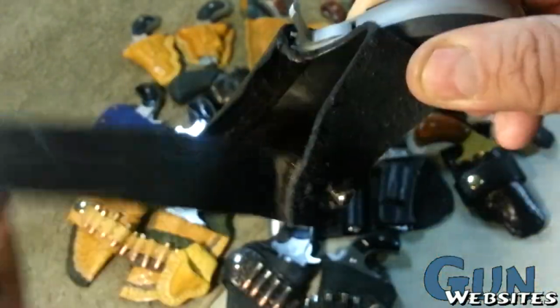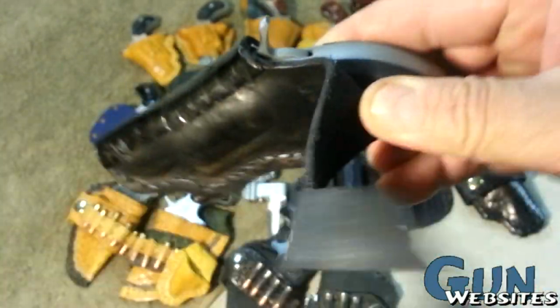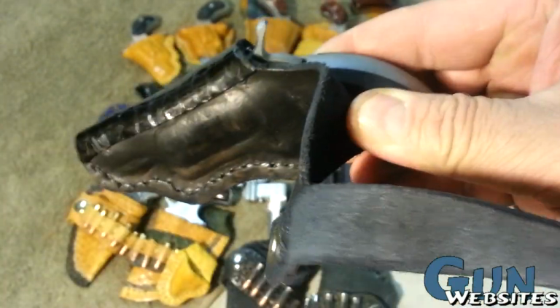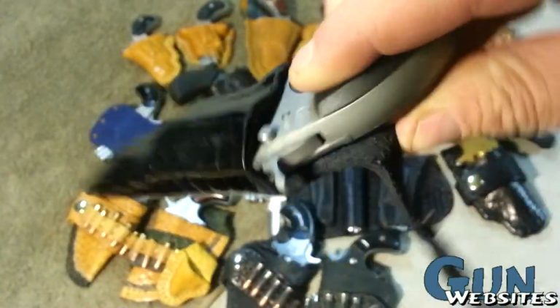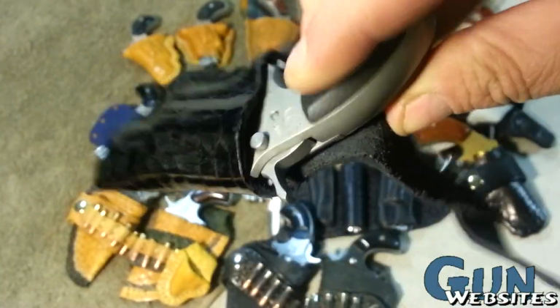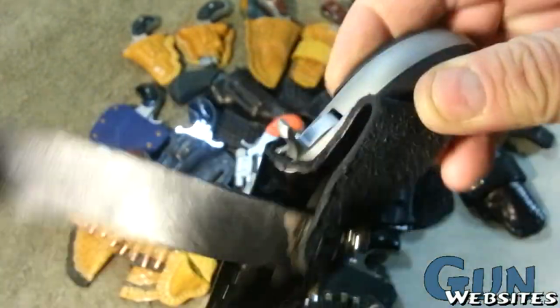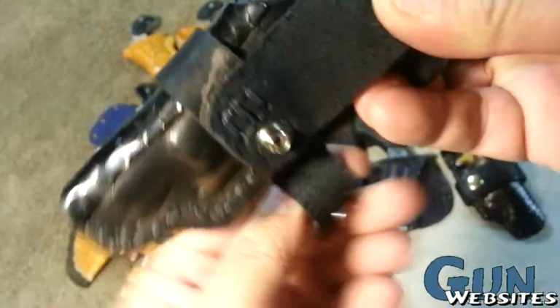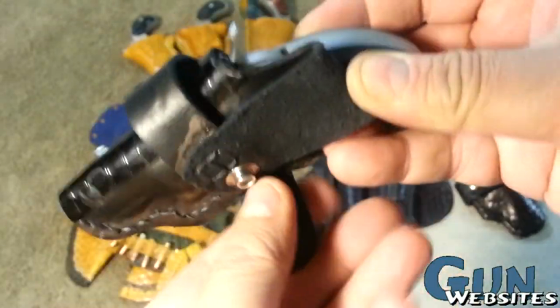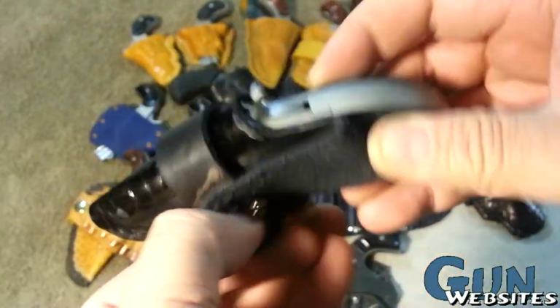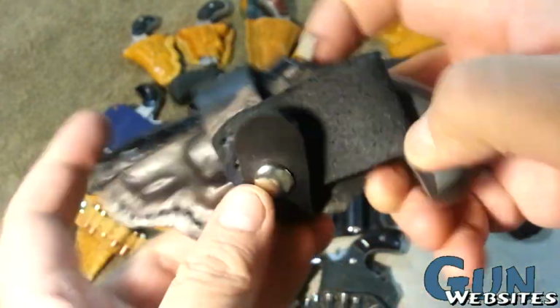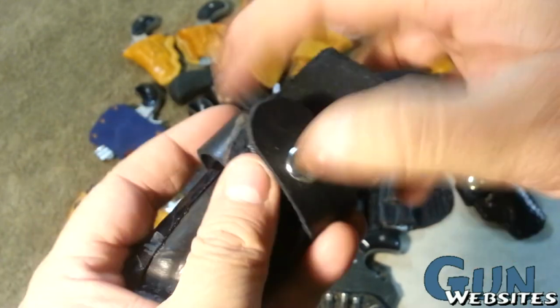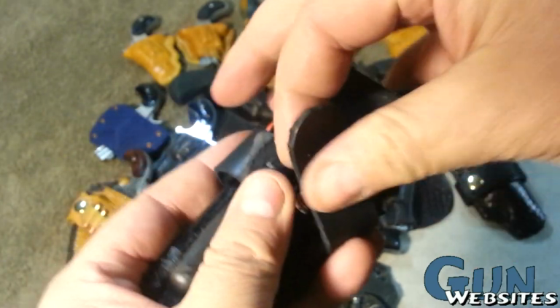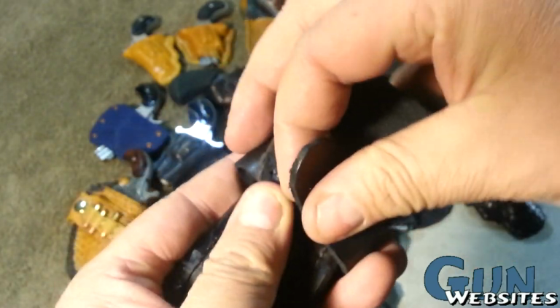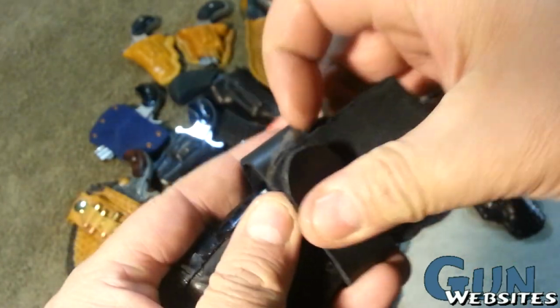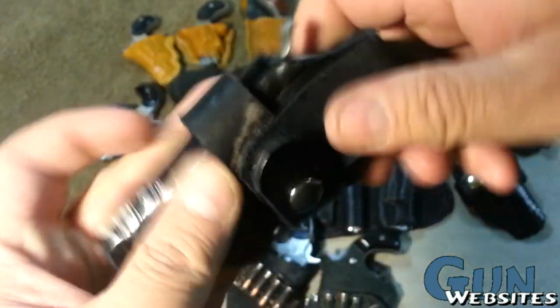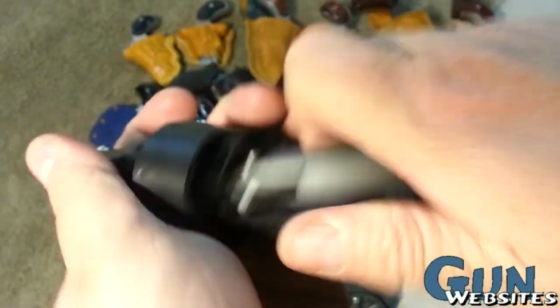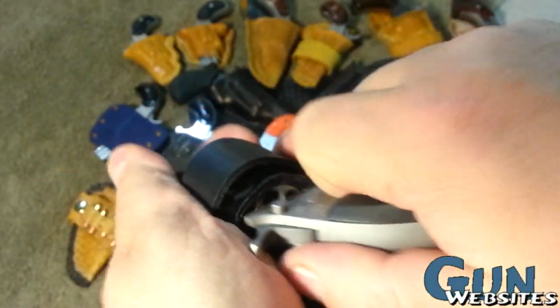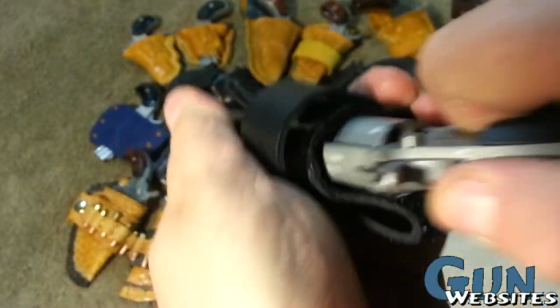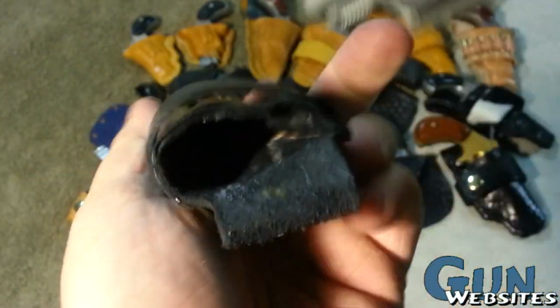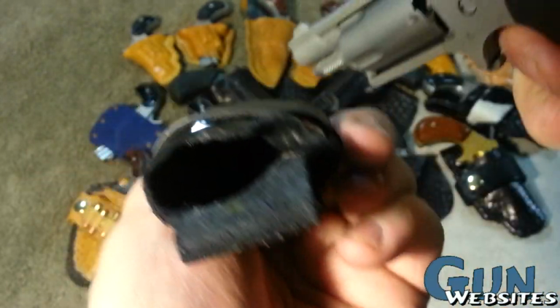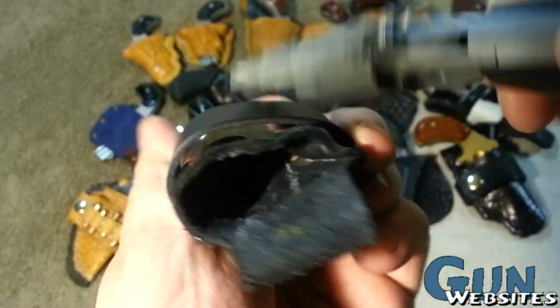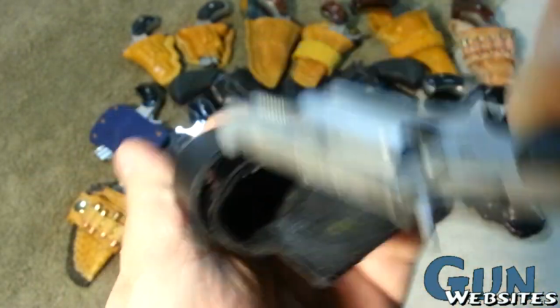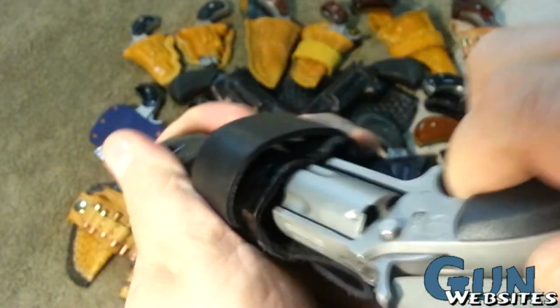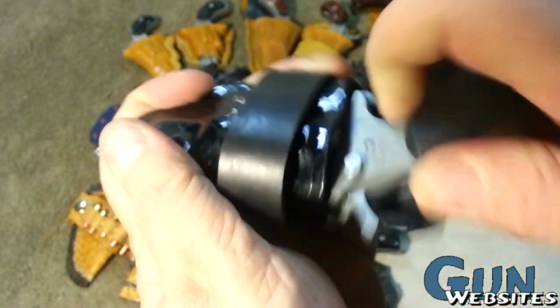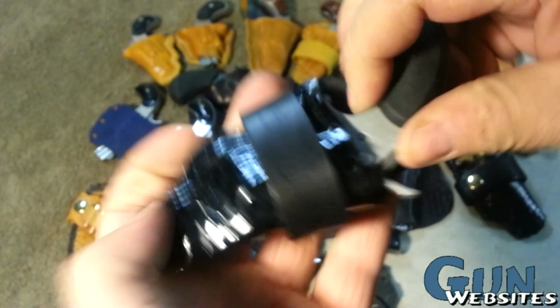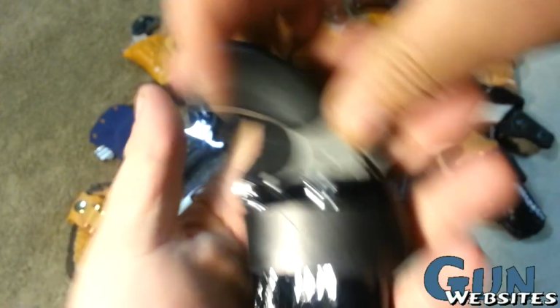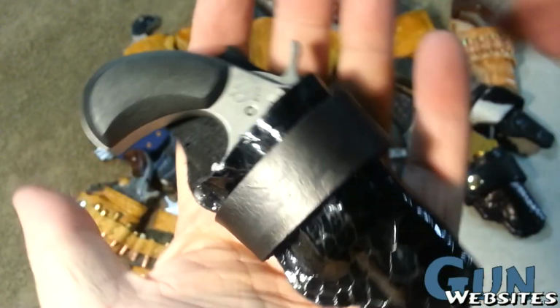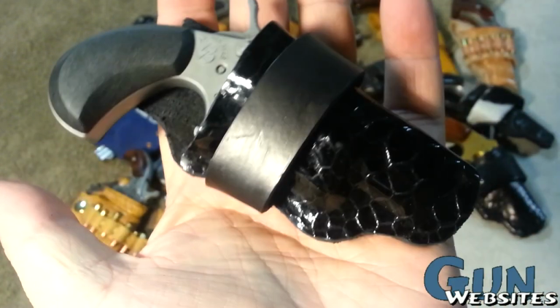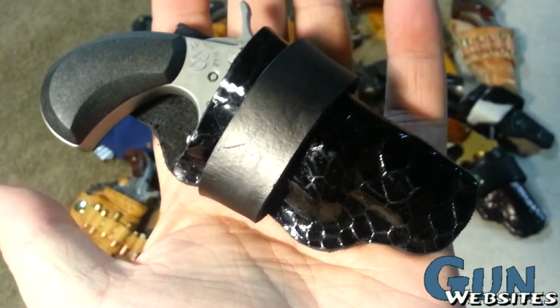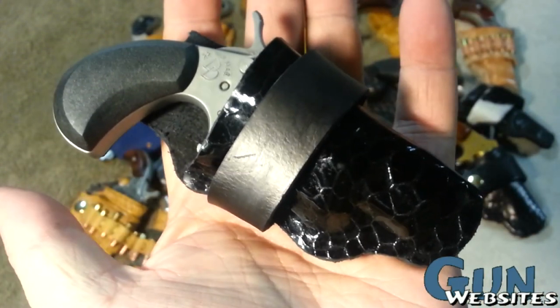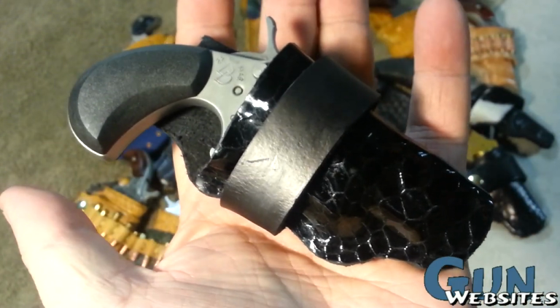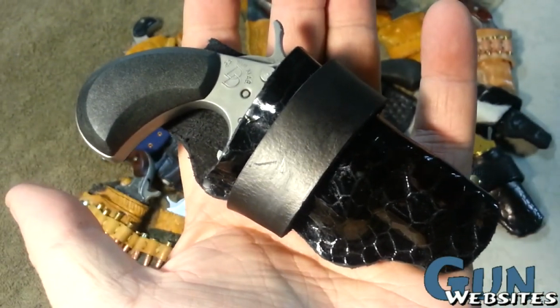Another holster with a similar concept, playing around with different types of finish. This is a fake snake, and it's to go with a Charter Arms .22 Magnum.